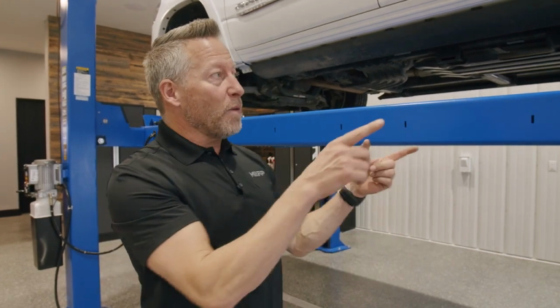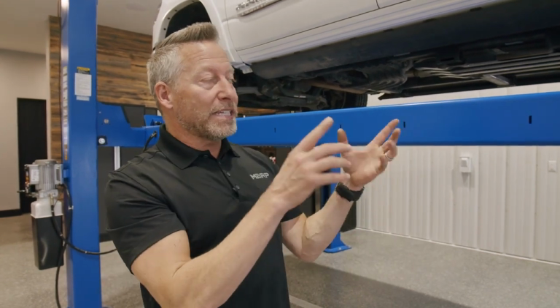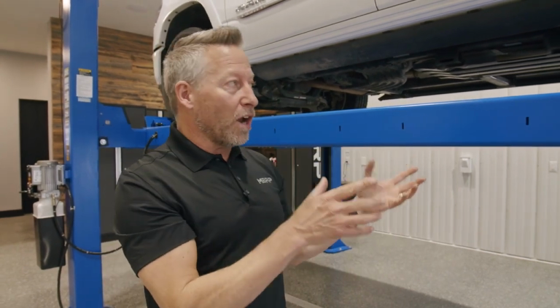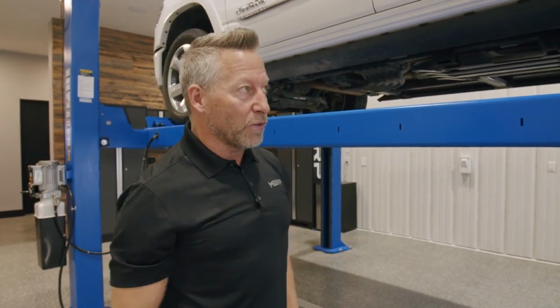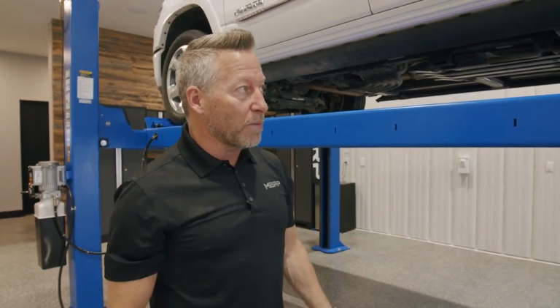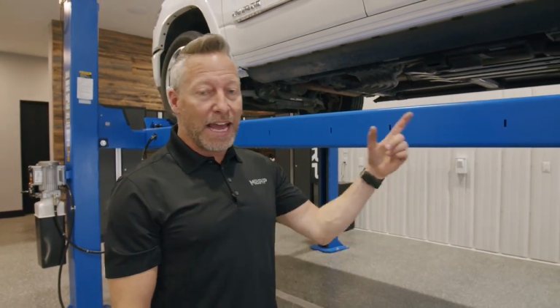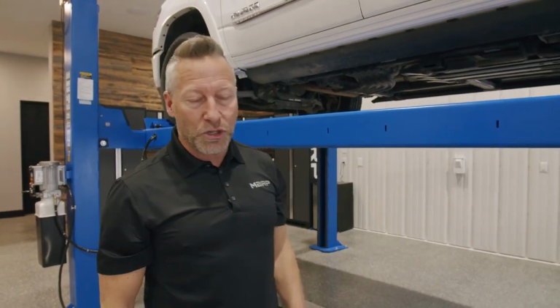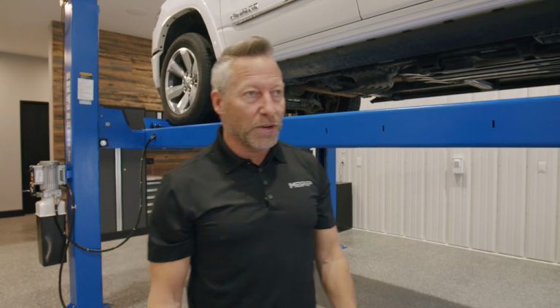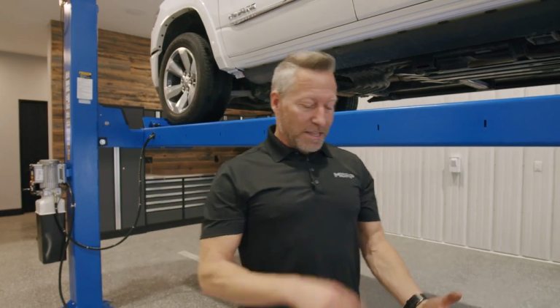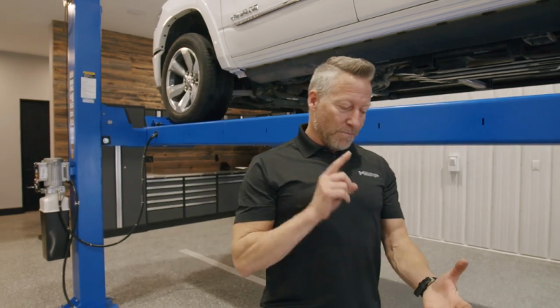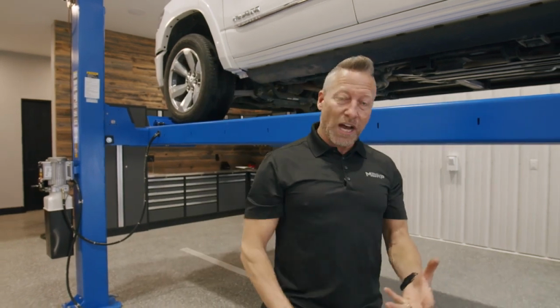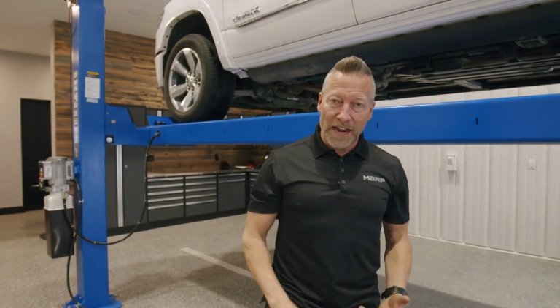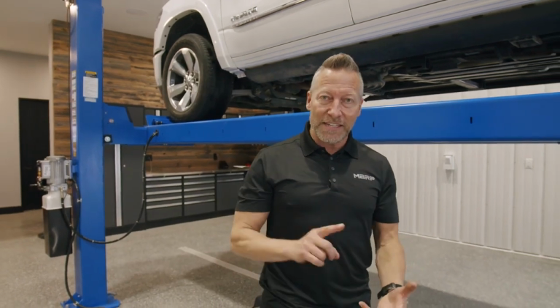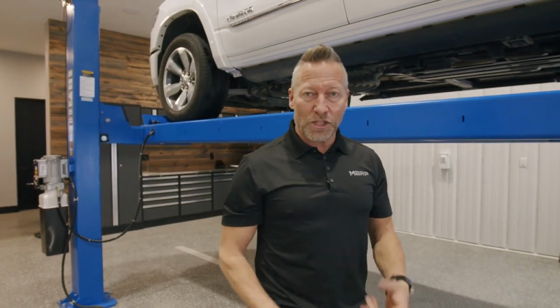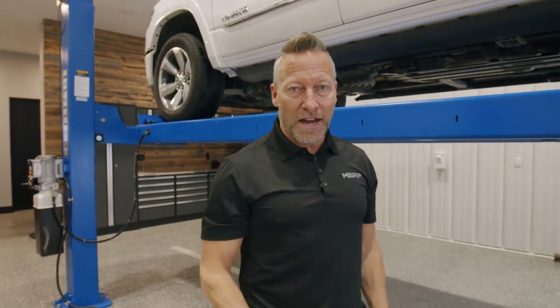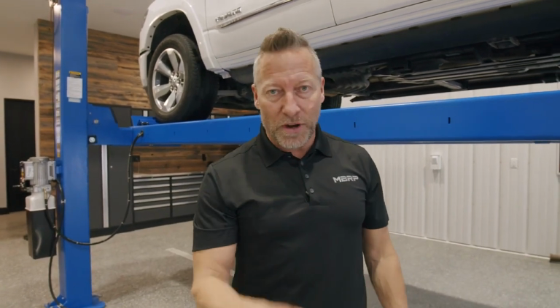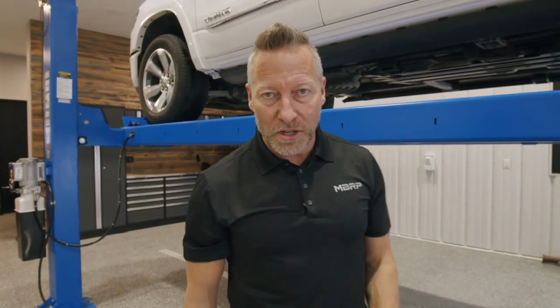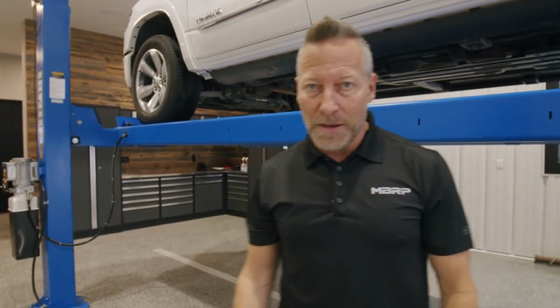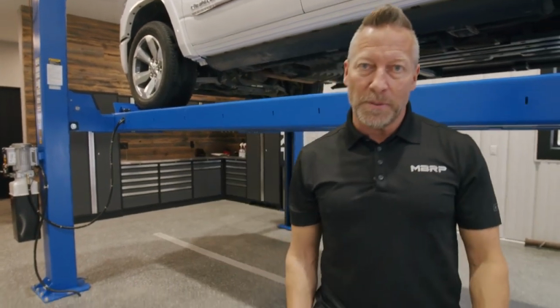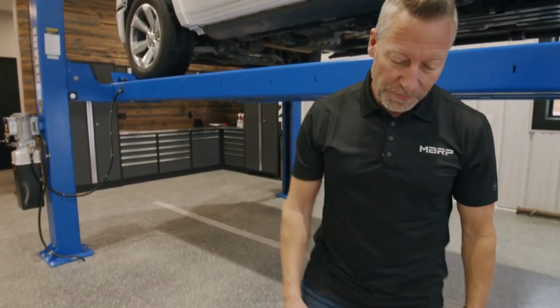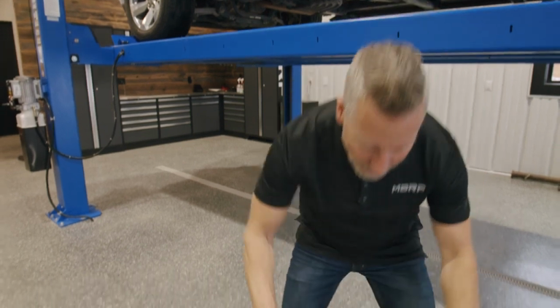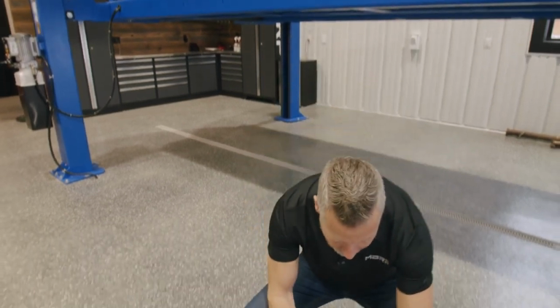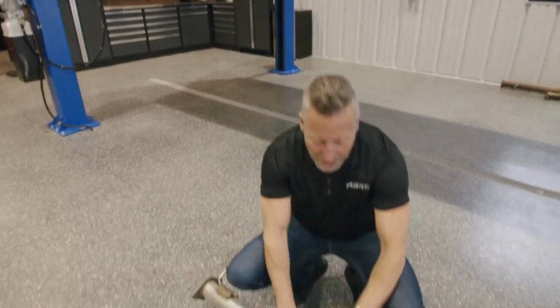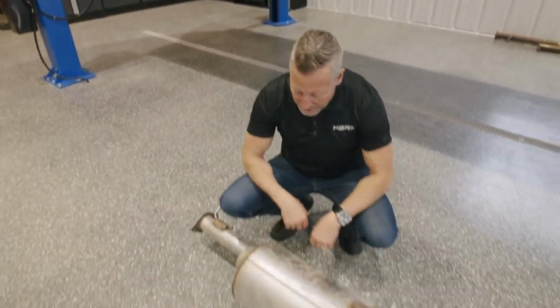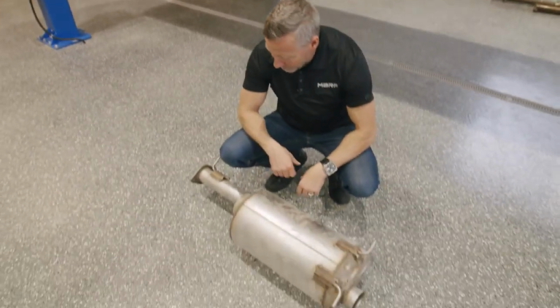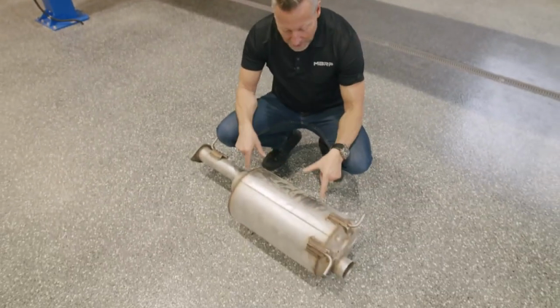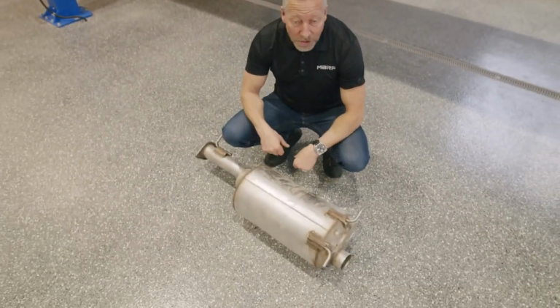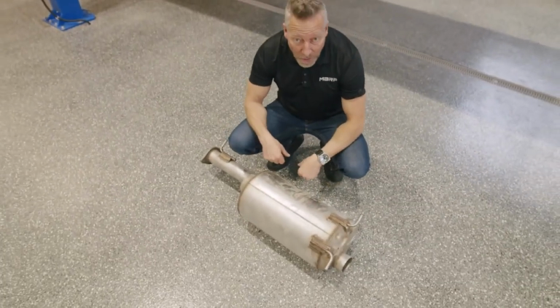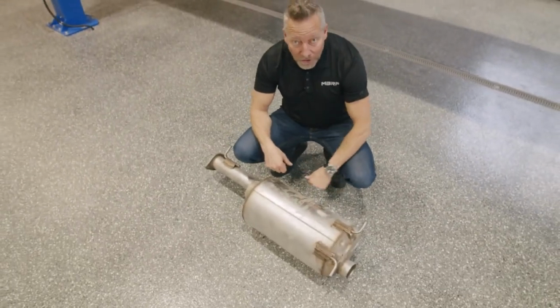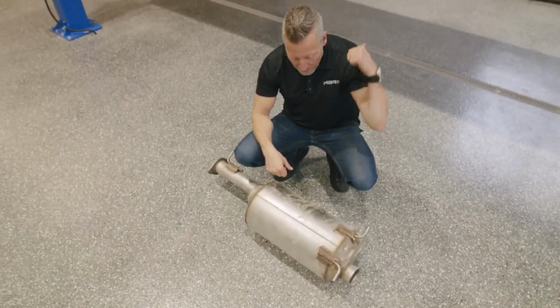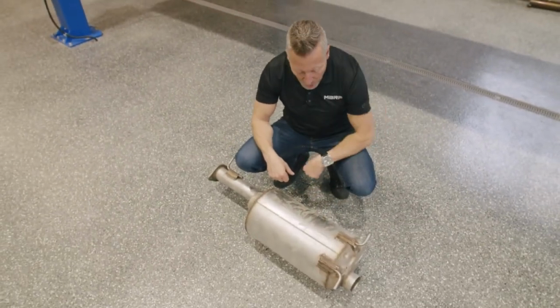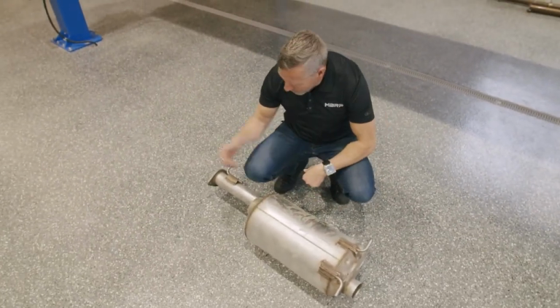MBRP makes several offerings for this truck, but today I'm going to show you the most cost-effective and the easiest way to upgrade your exhaust with MBRP. Here it is — cut out the stock muffler, we're going to put MBRP in.